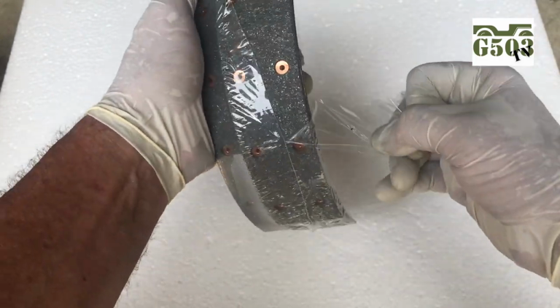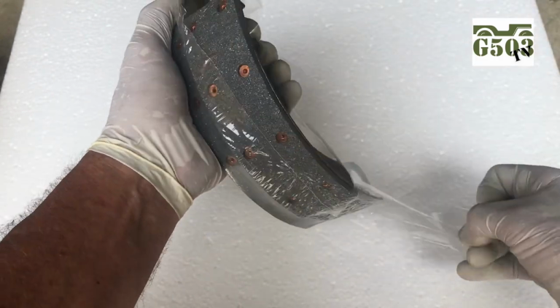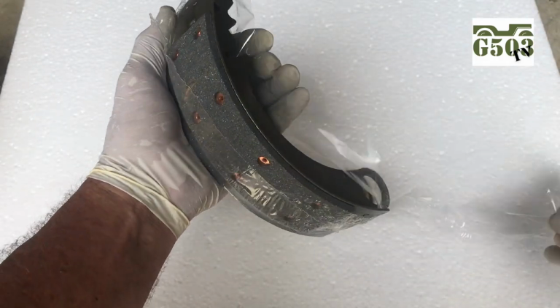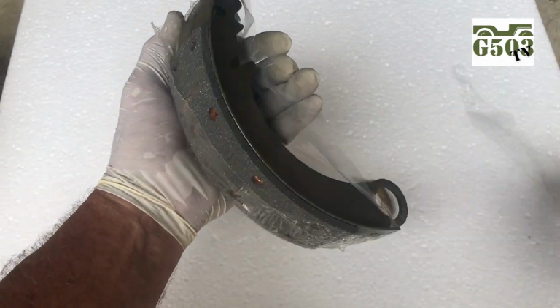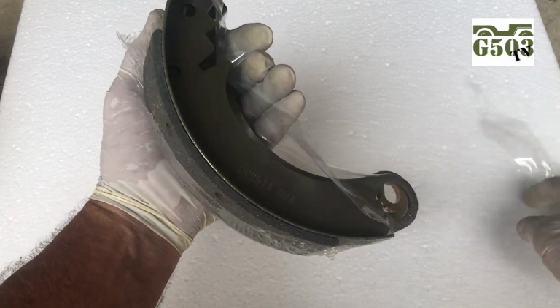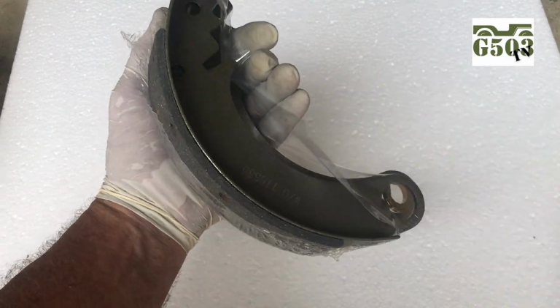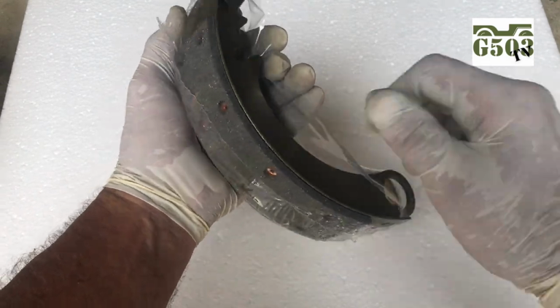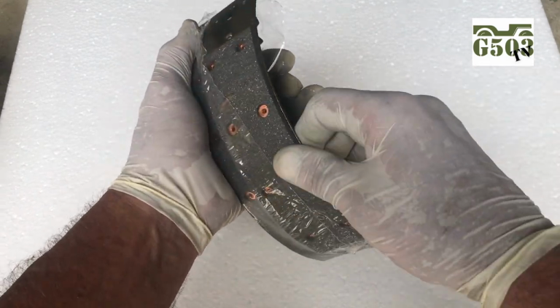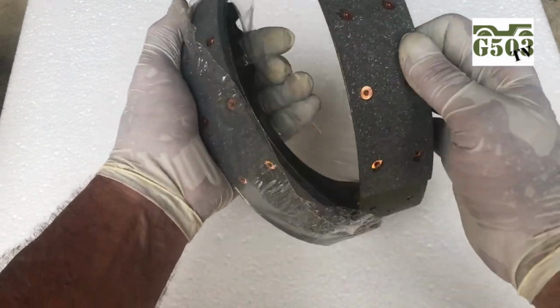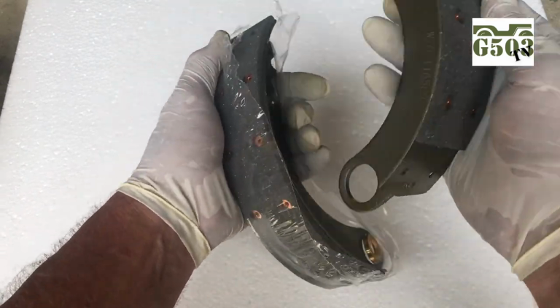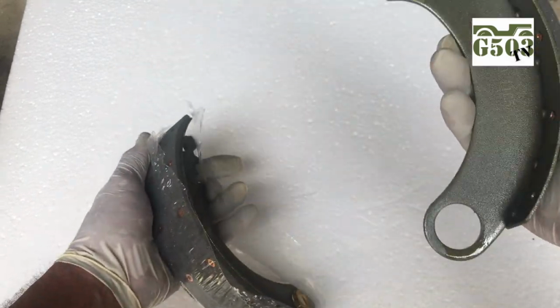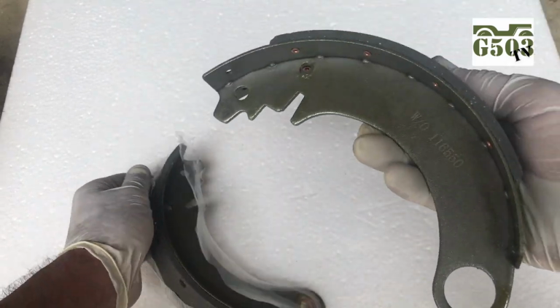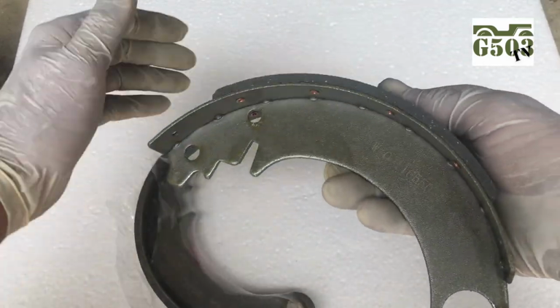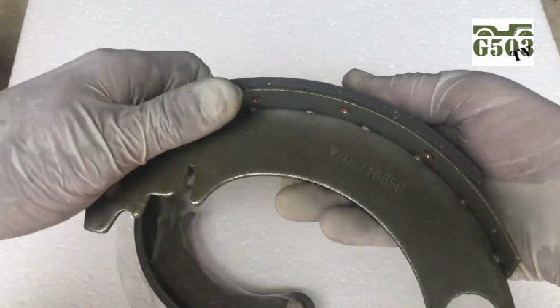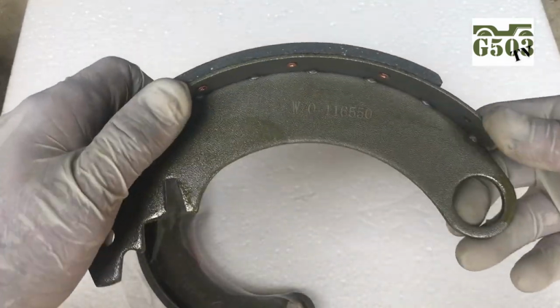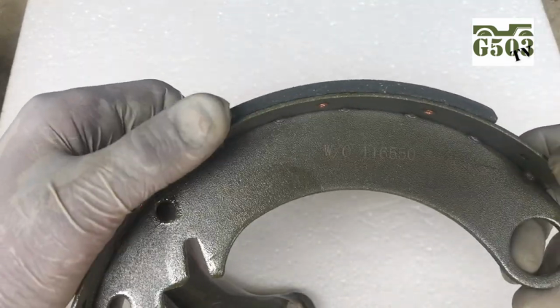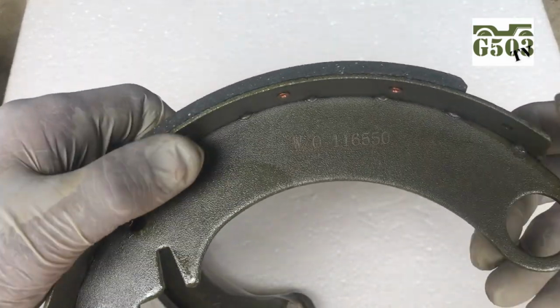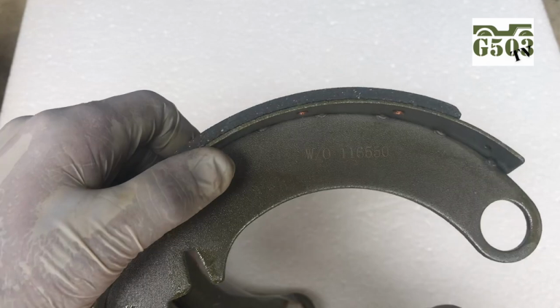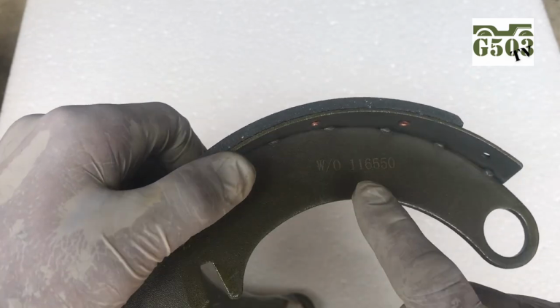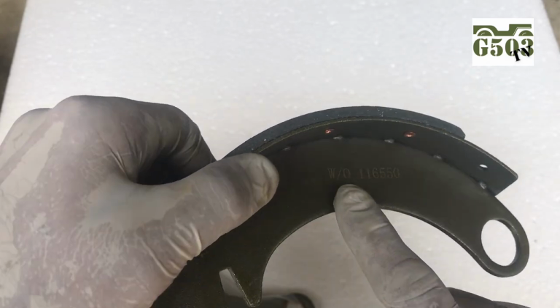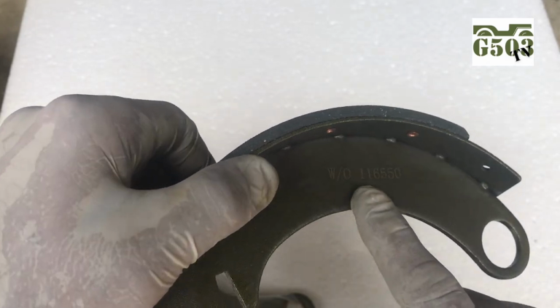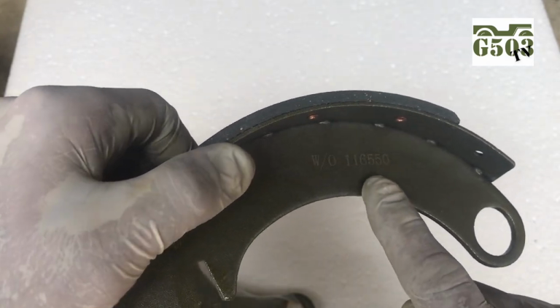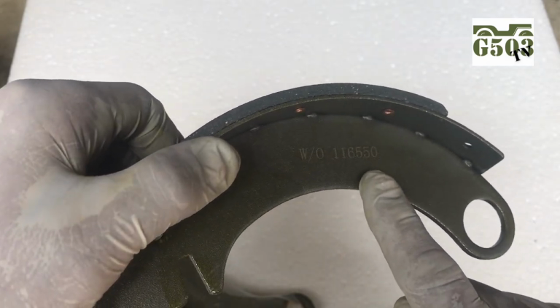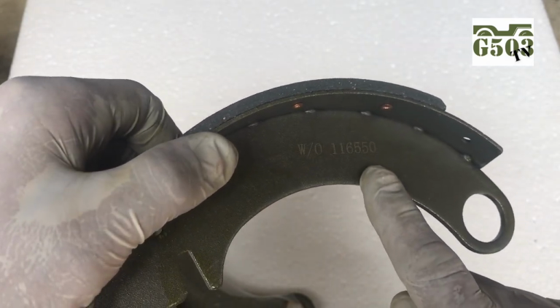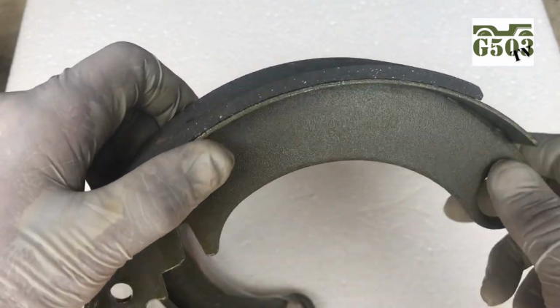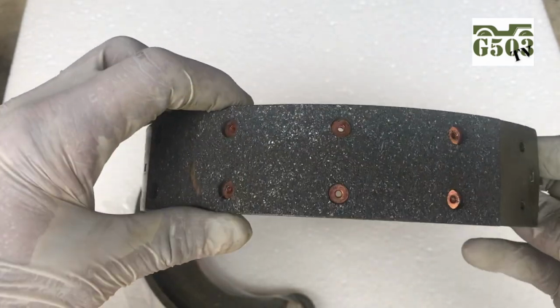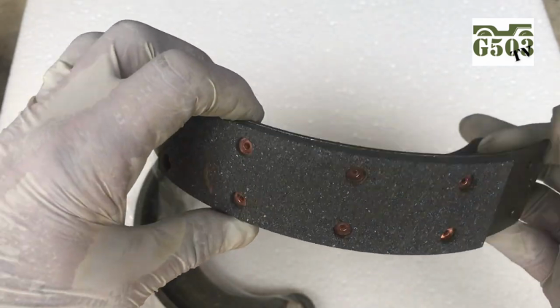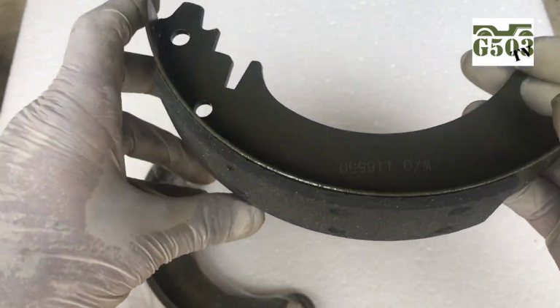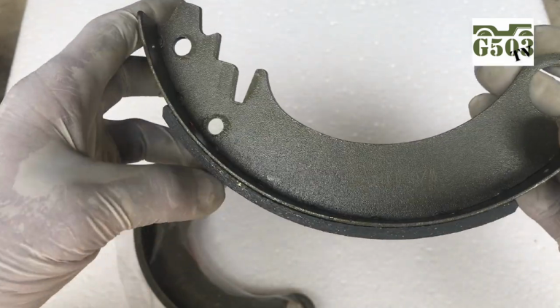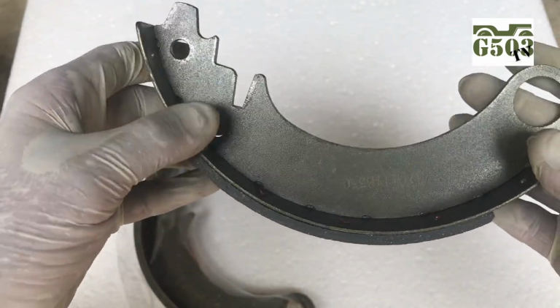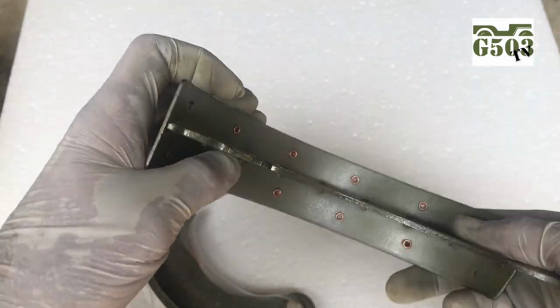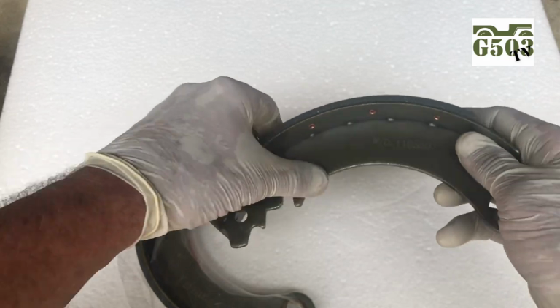These are available from Ron Fitzpatrick Jeep Parts. The rivets look real nice and the pads look nice. I believe those are semi-metallic pads. We've got the WO part number on the outside of the shoe — that's a nice touch, like the originals.